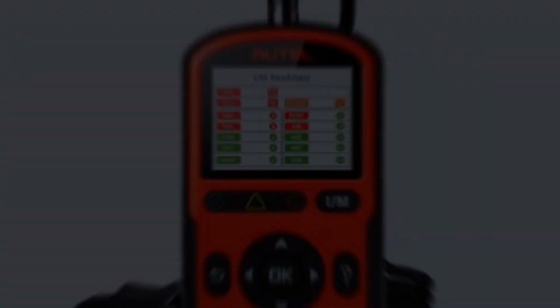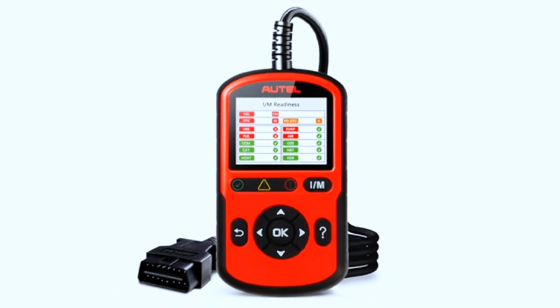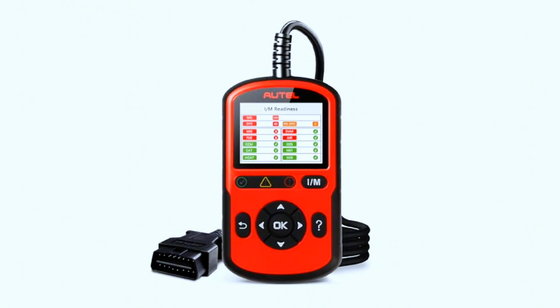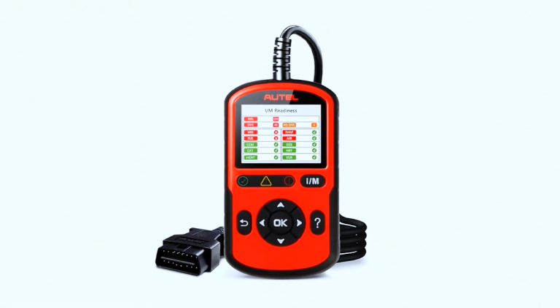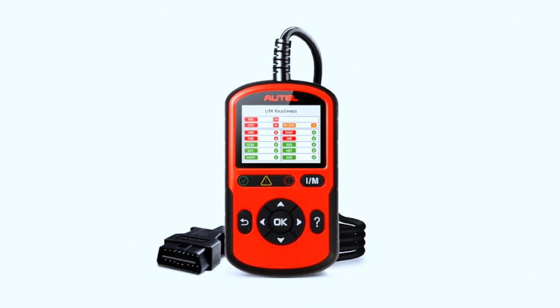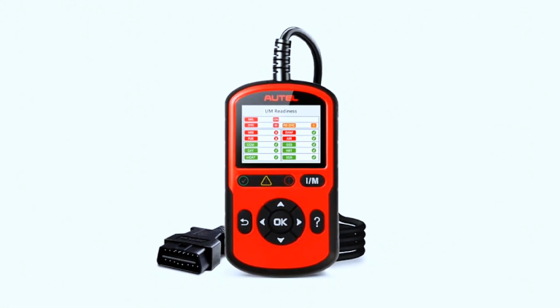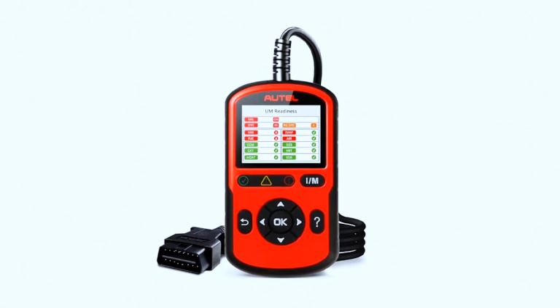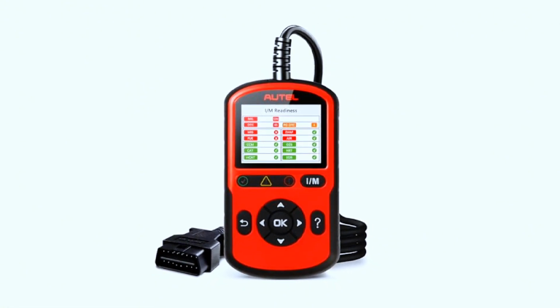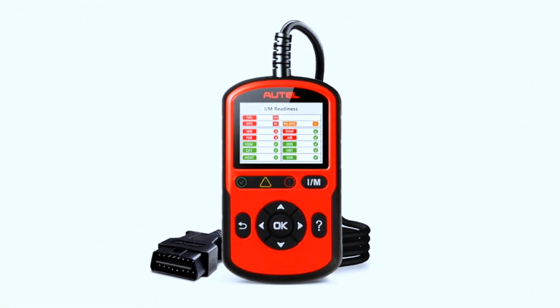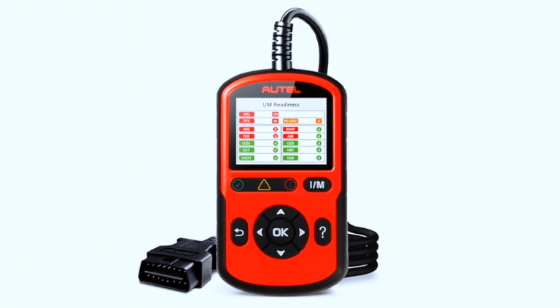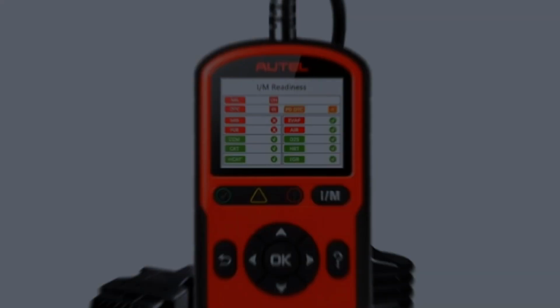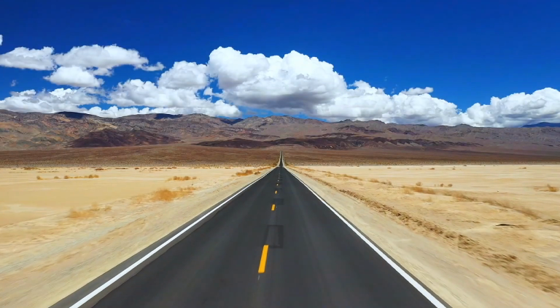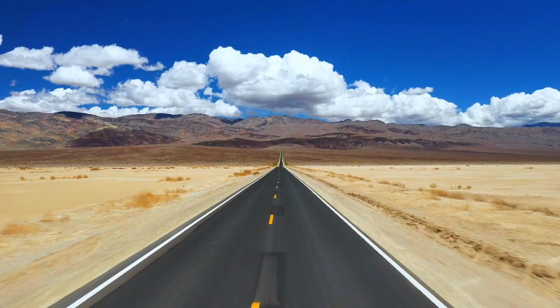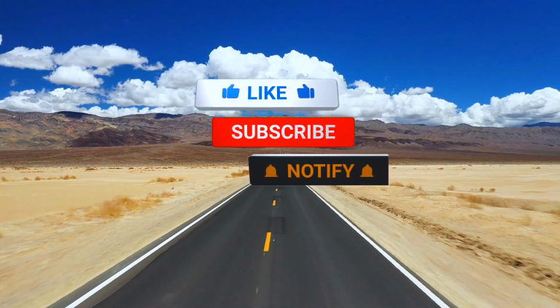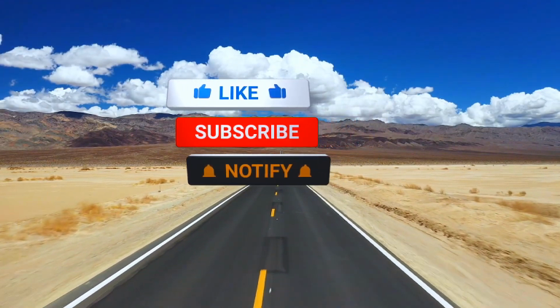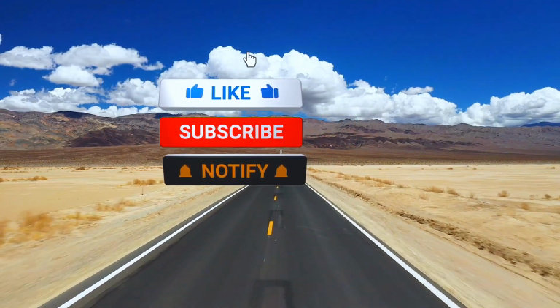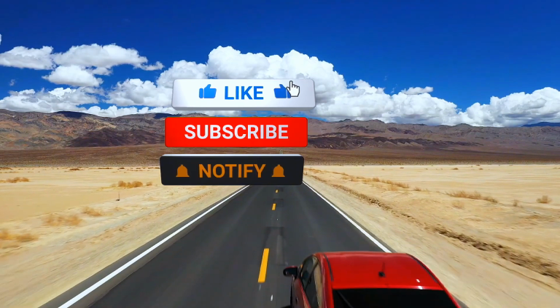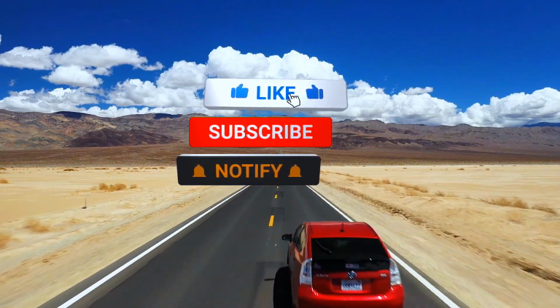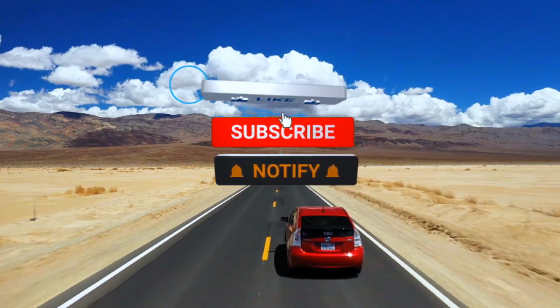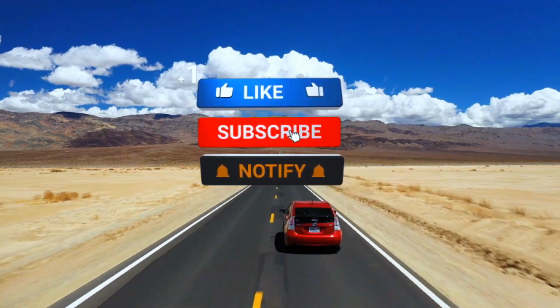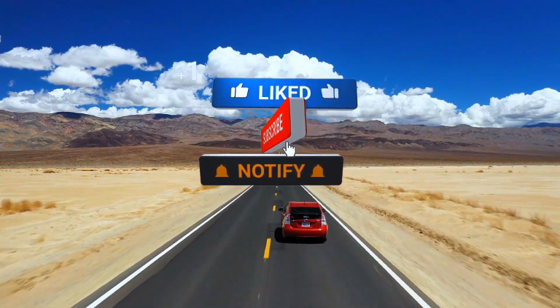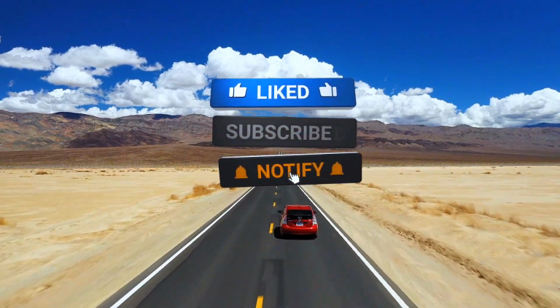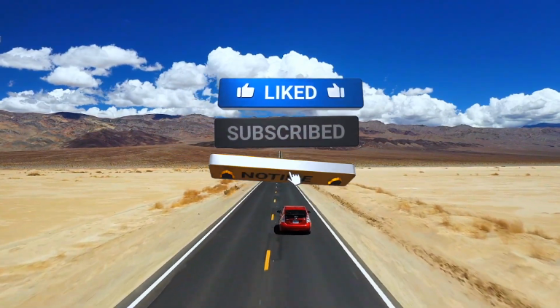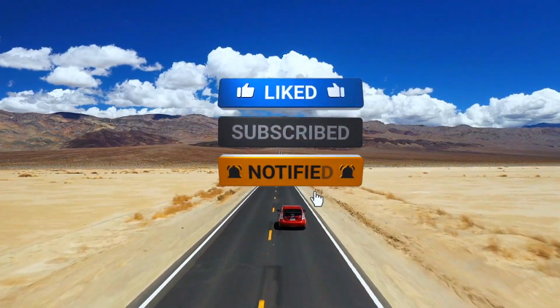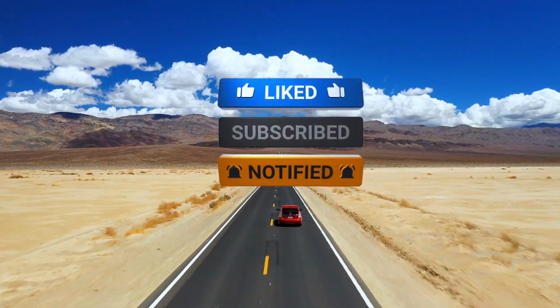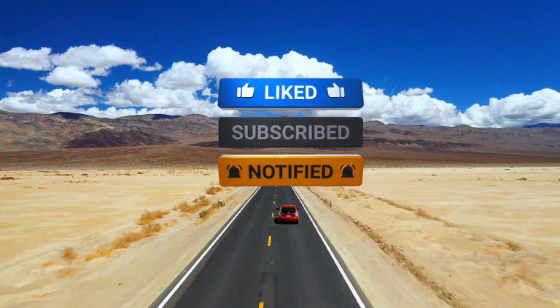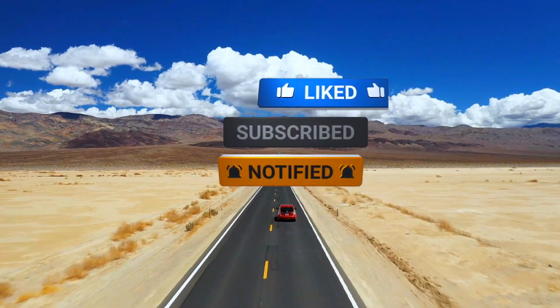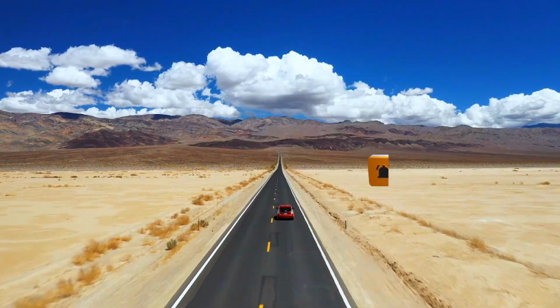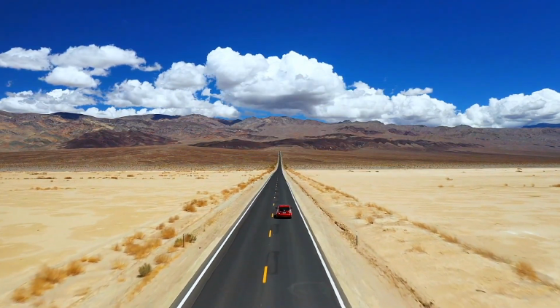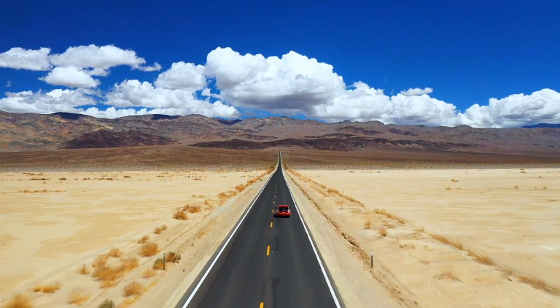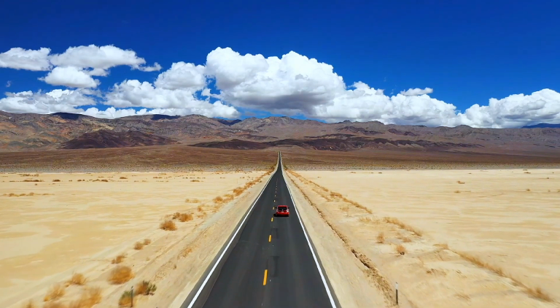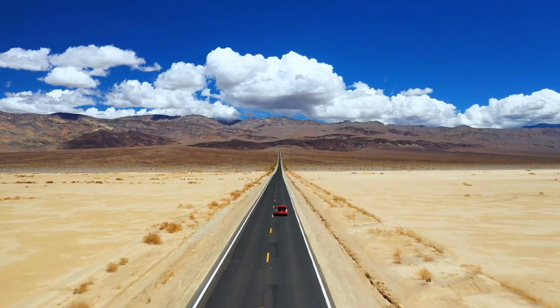That's it for today's review of the Autol Autolink AL549. If you found this helpful, hit that like button, subscribe for more automotive tool reviews, and drop a comment if you've used this scanner — I'd love to hear your experience.